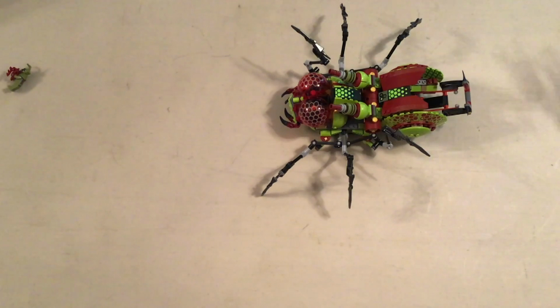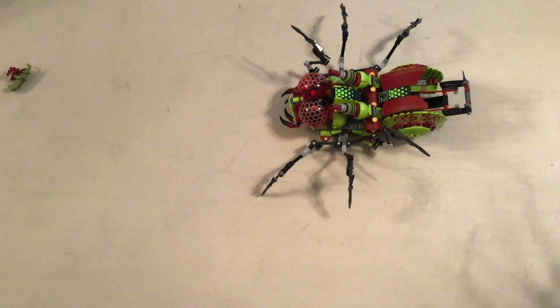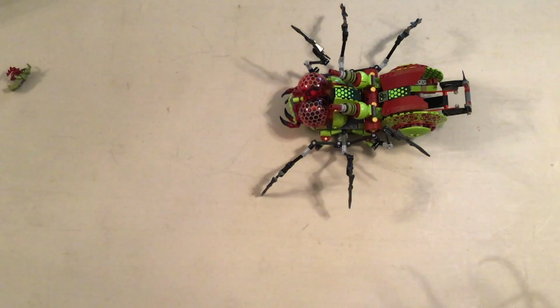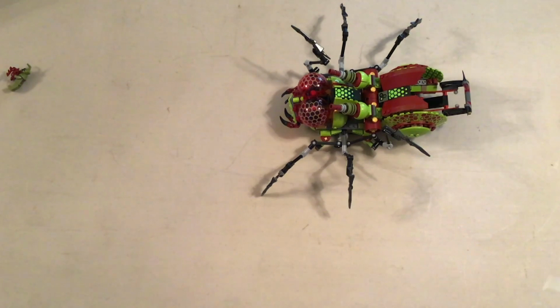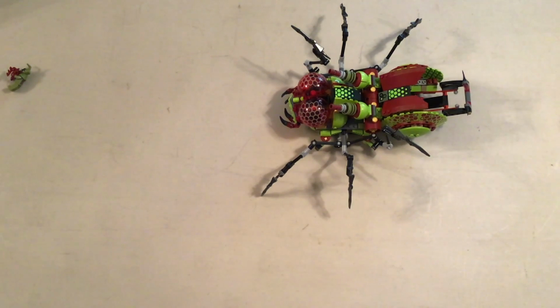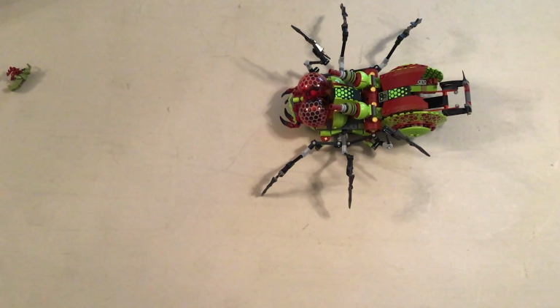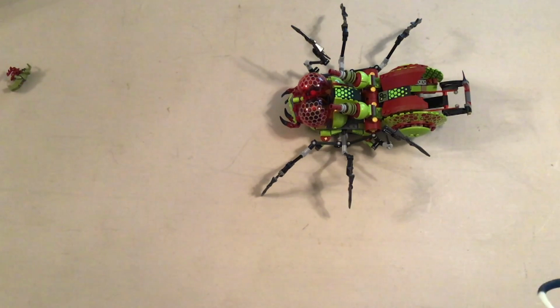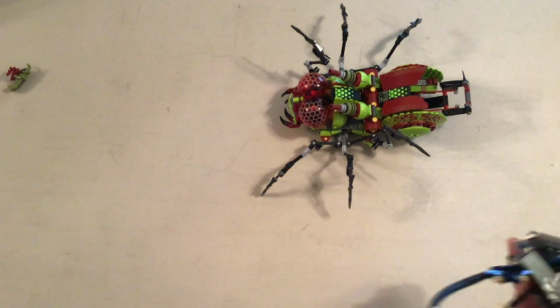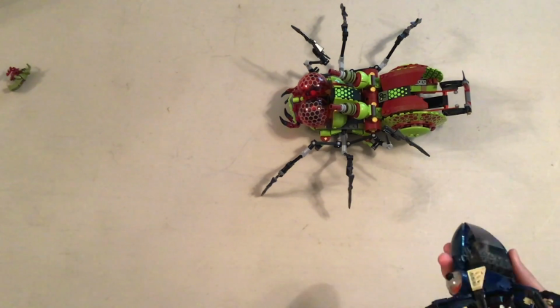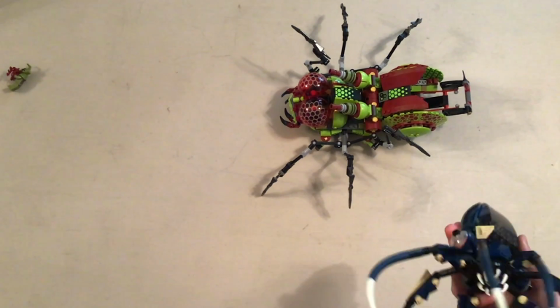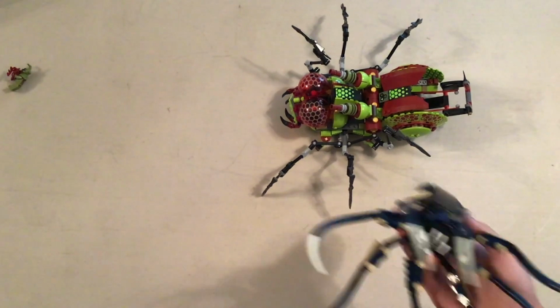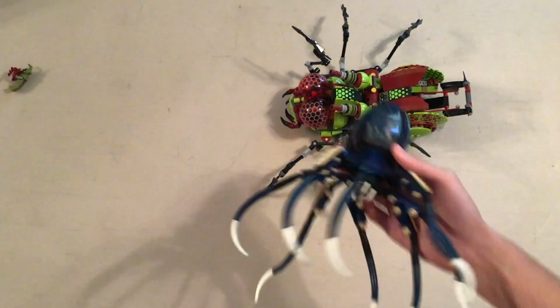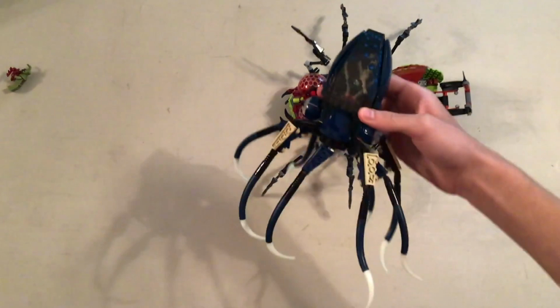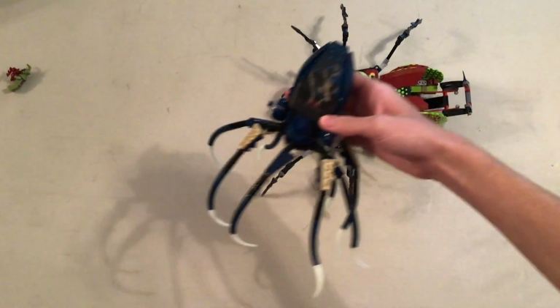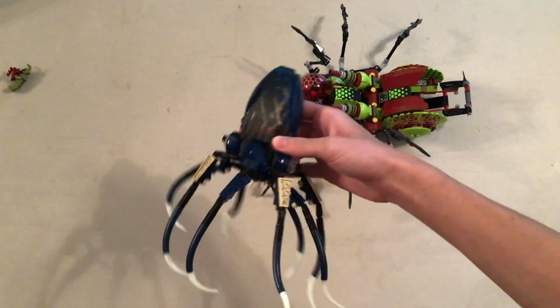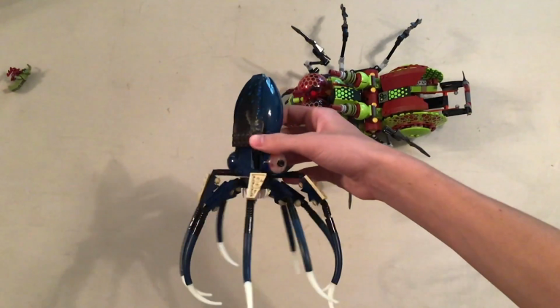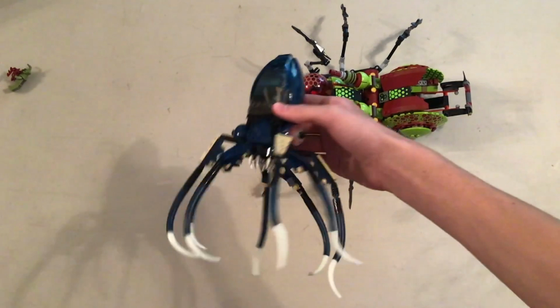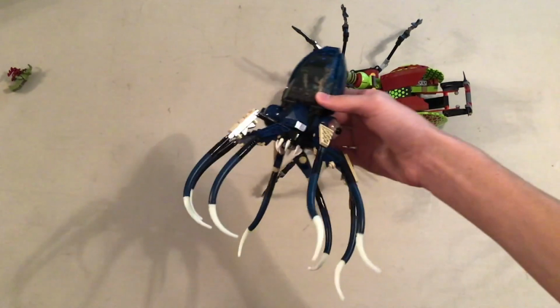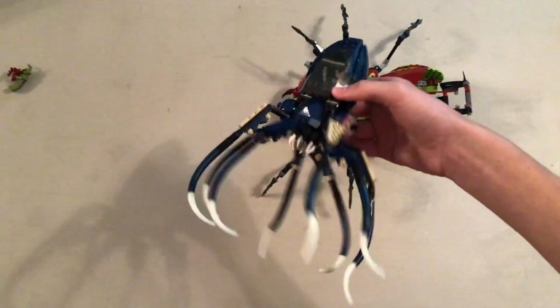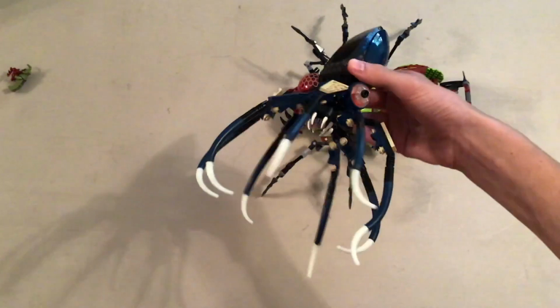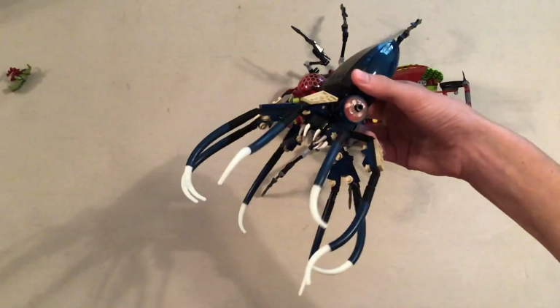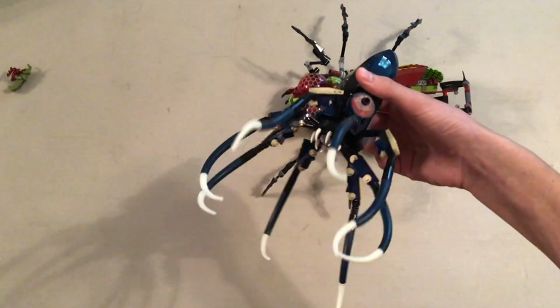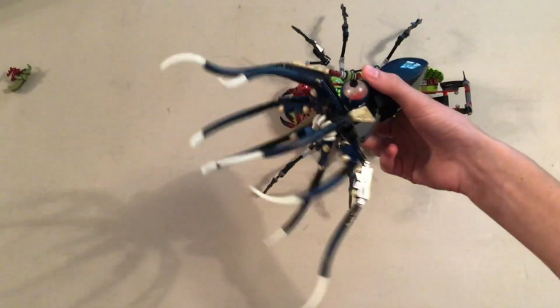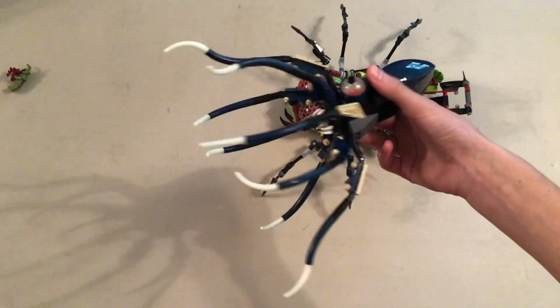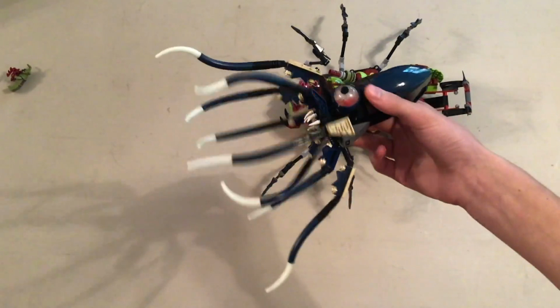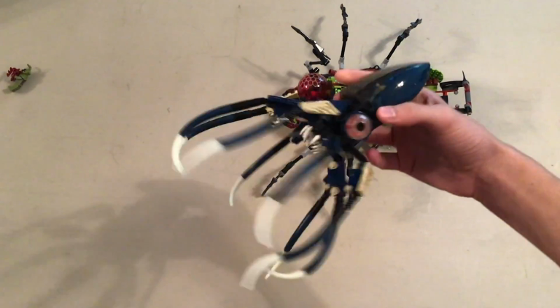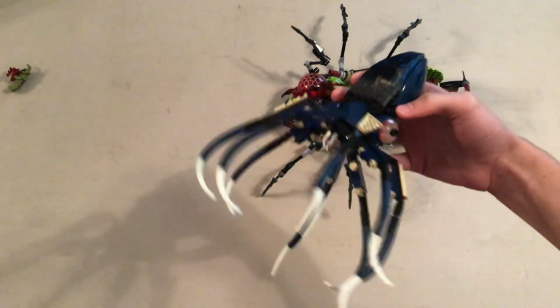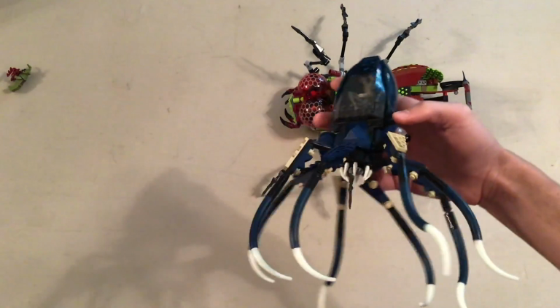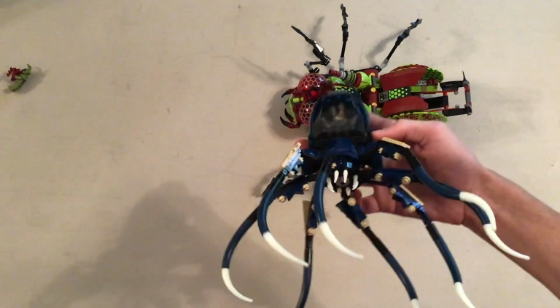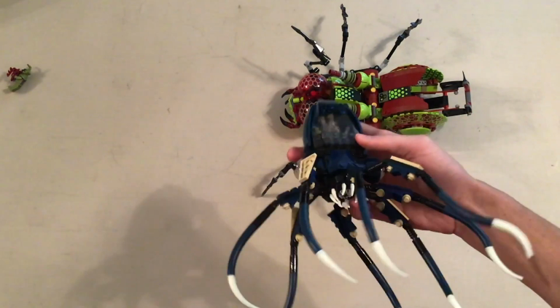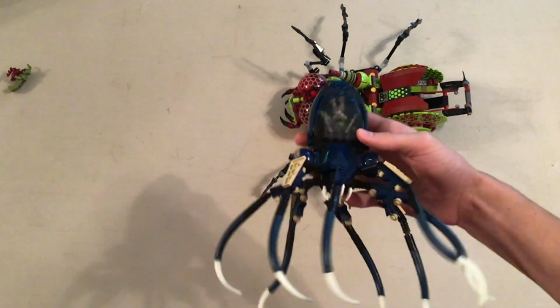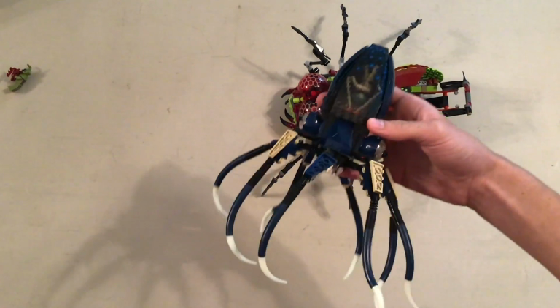I always want to have at least two to compare. So we have this squid from my Aquaraiders set, which we might do a review of in the future.